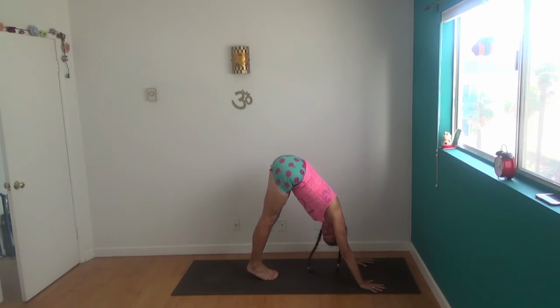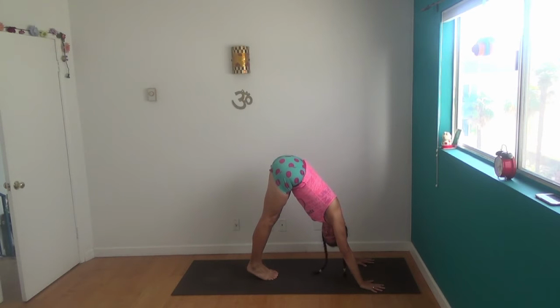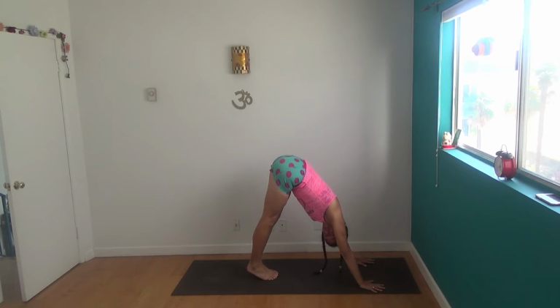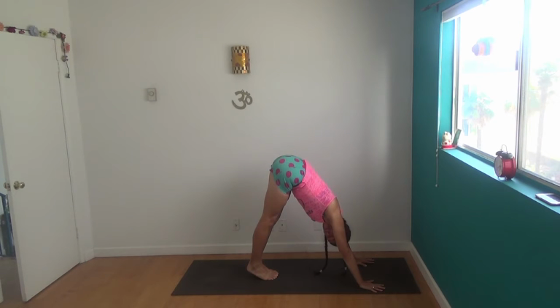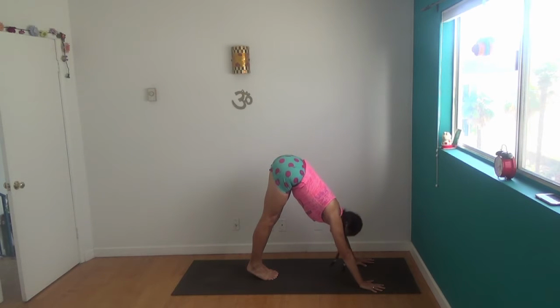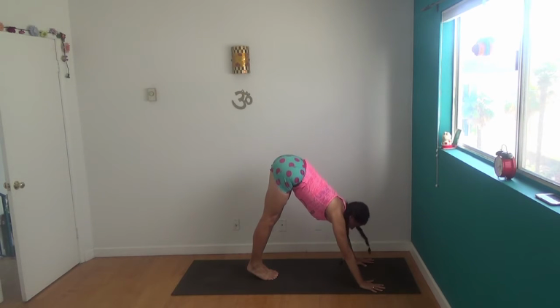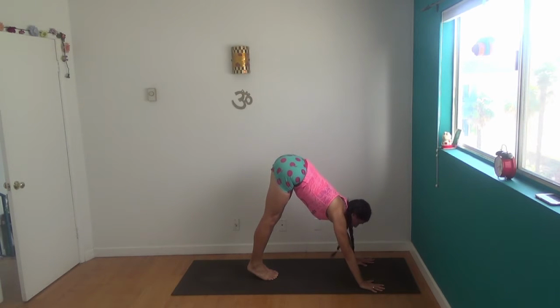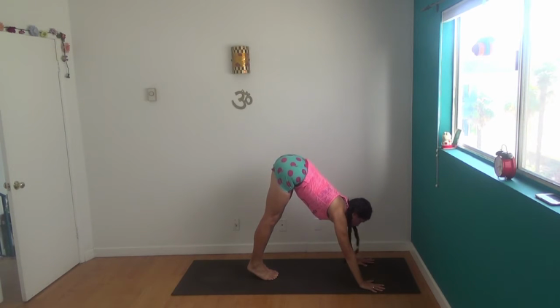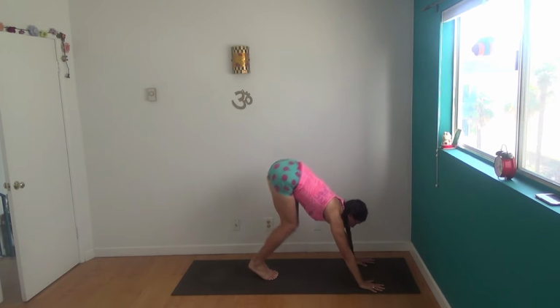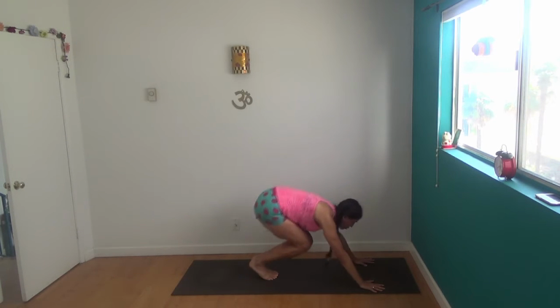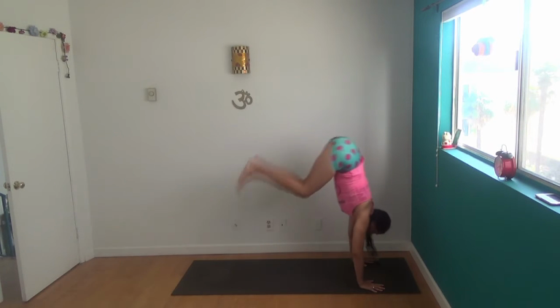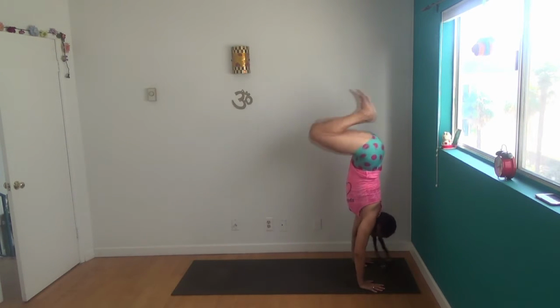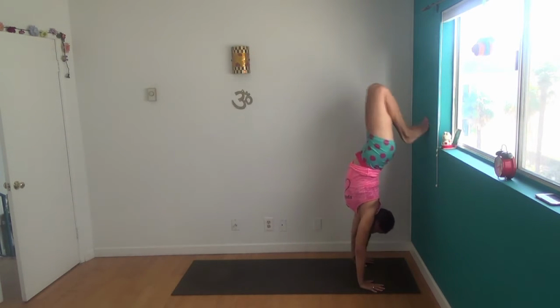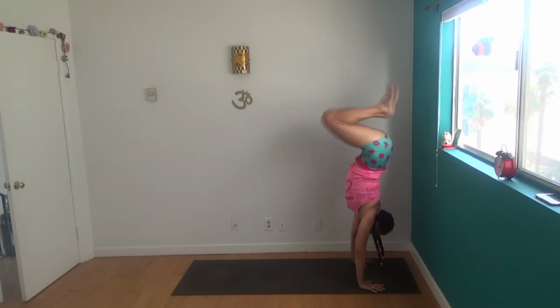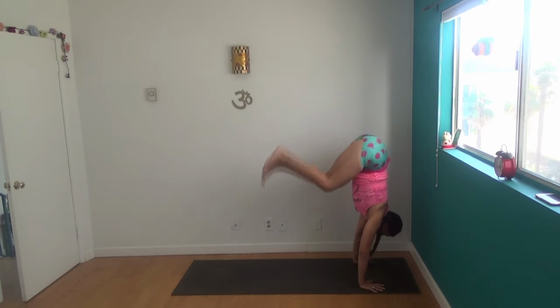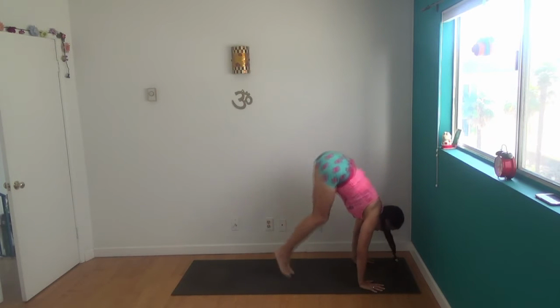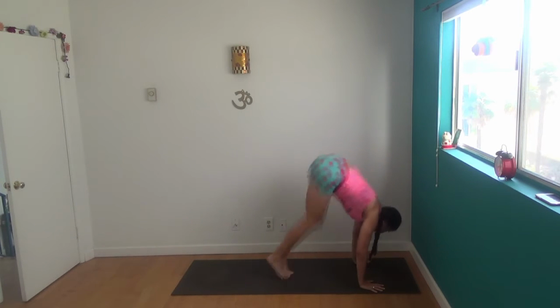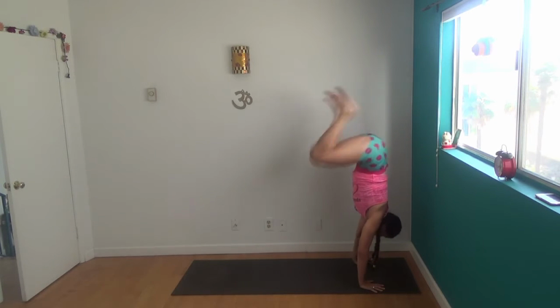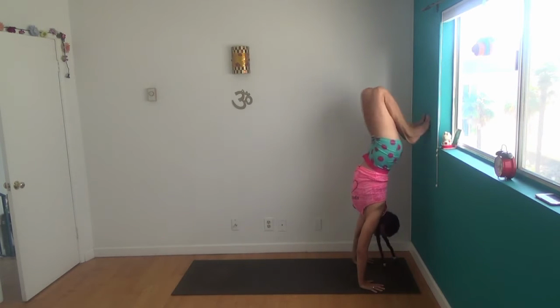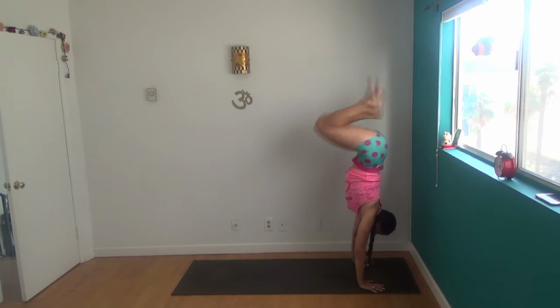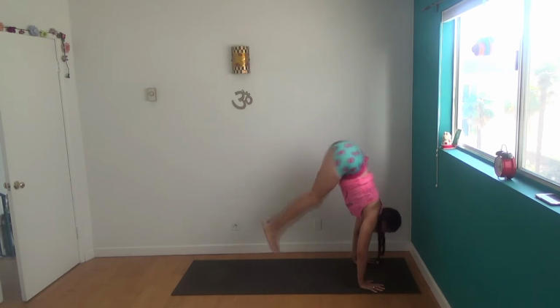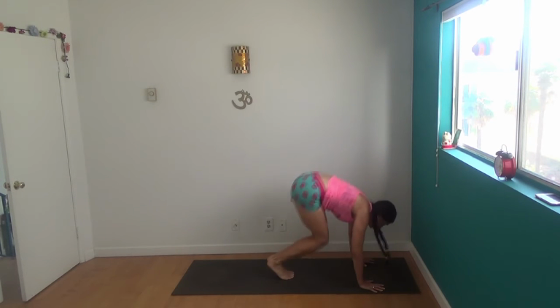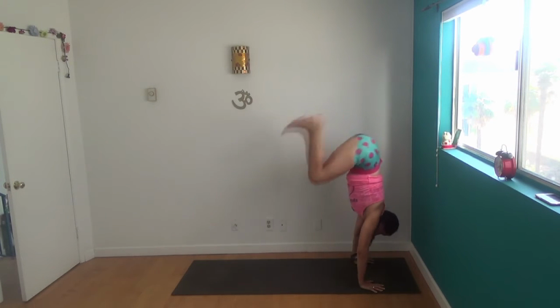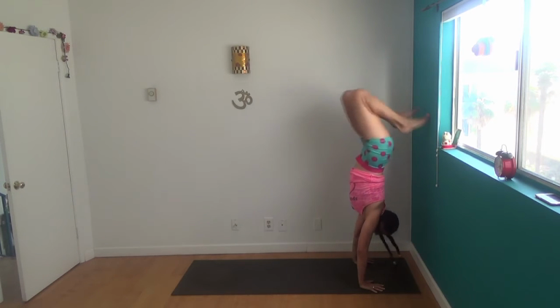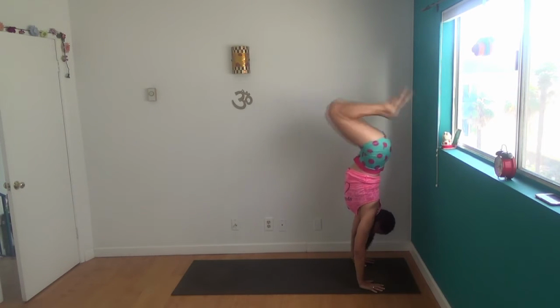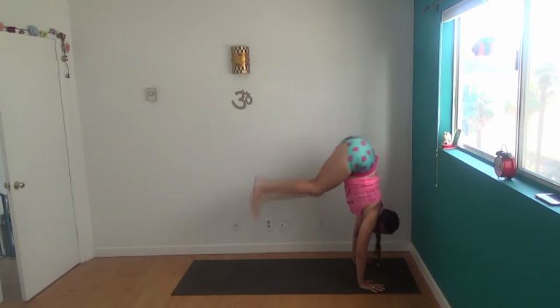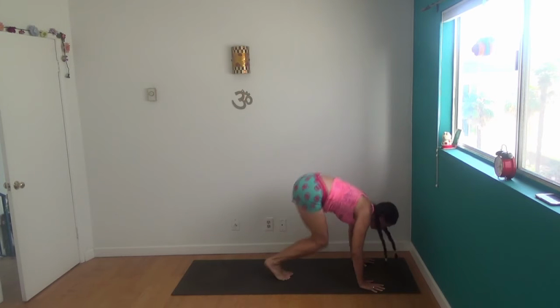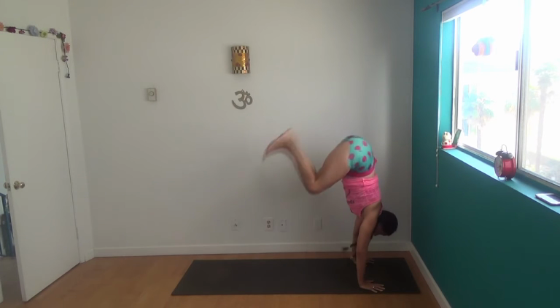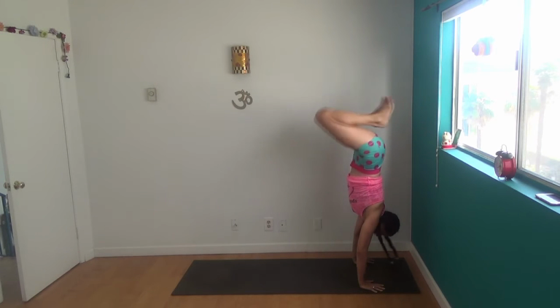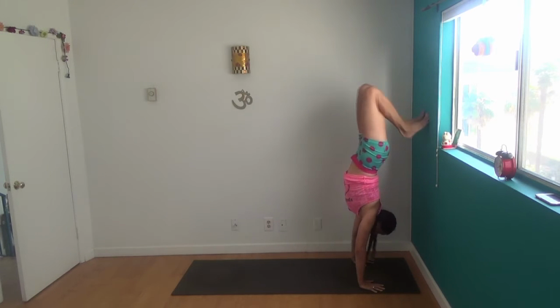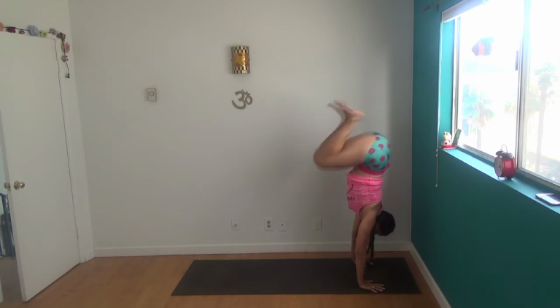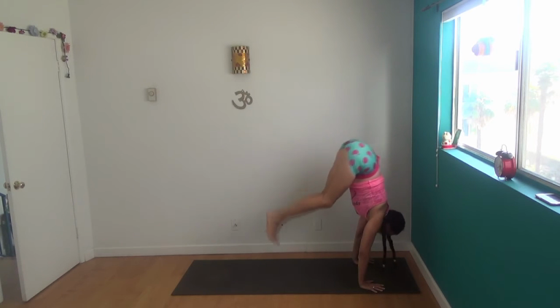We're going to take really fast tuck jumps to the wall. So looking forward — jump up, tap, come down. Jump up, tap, come down. Keep going. See if you can do ten of these.